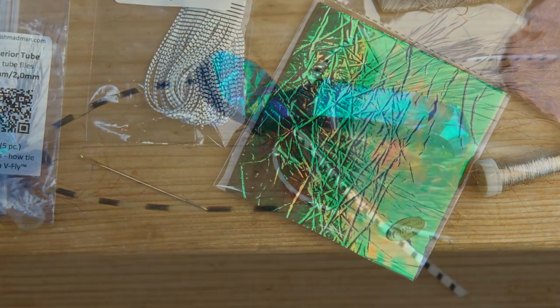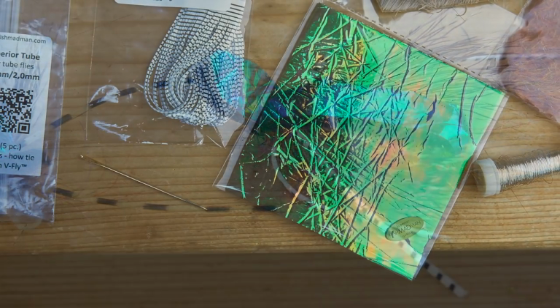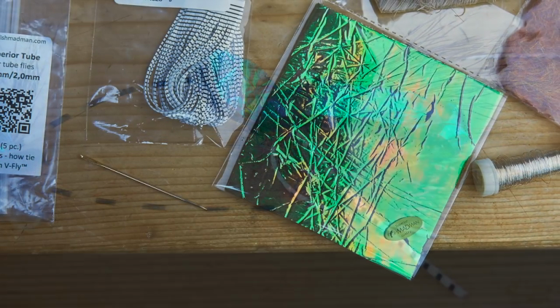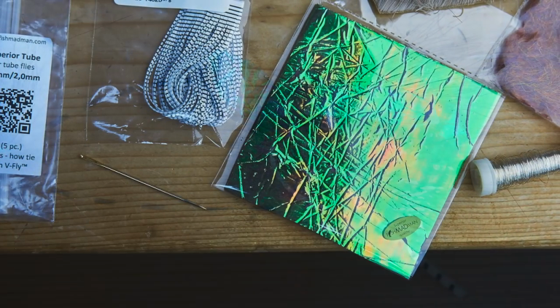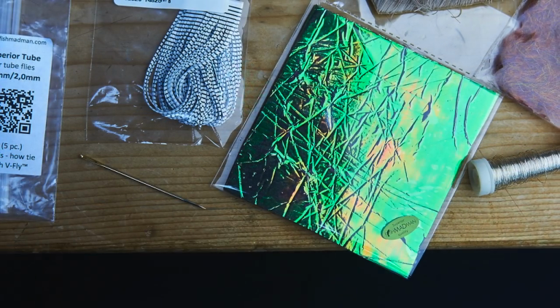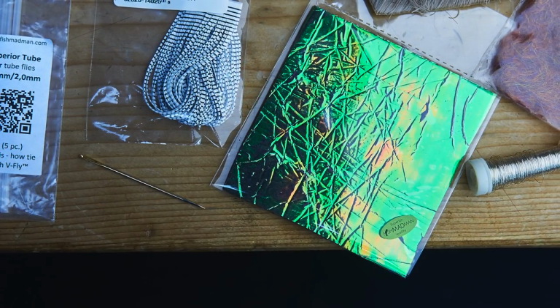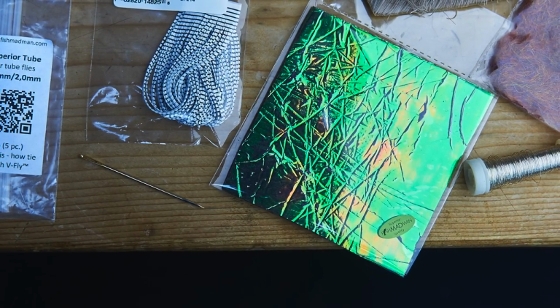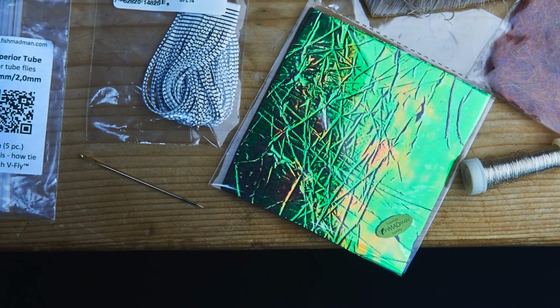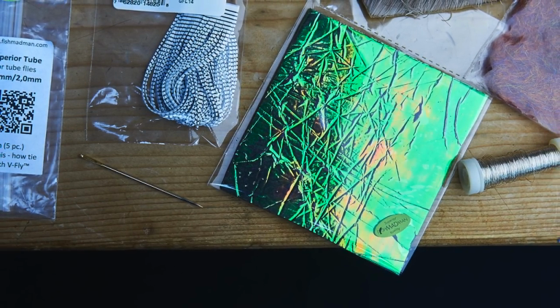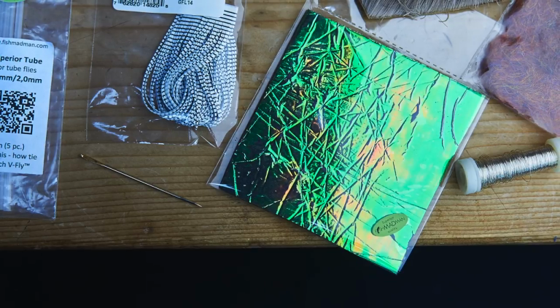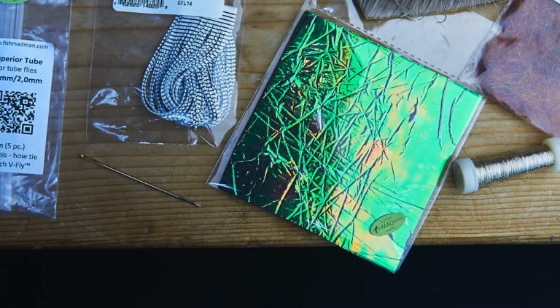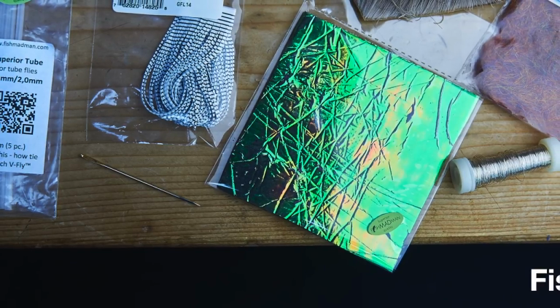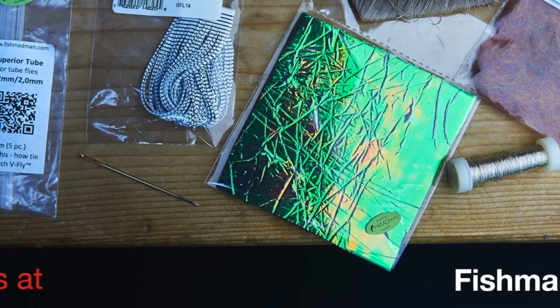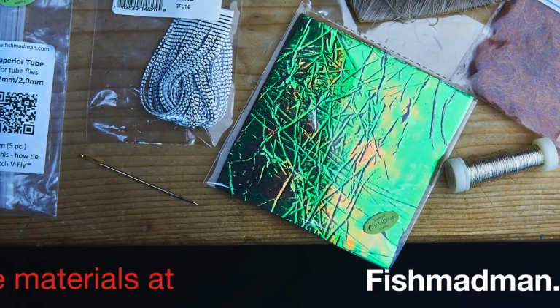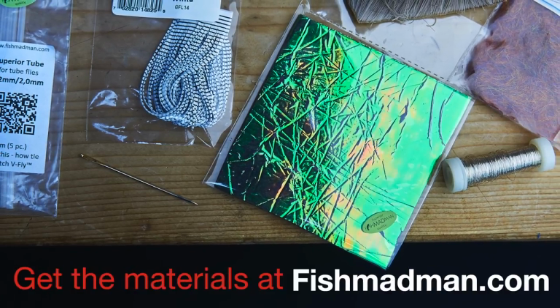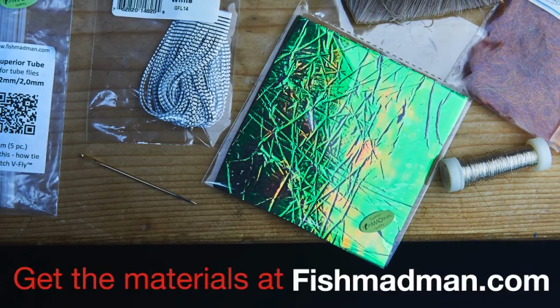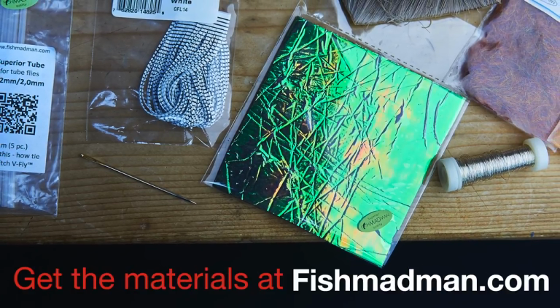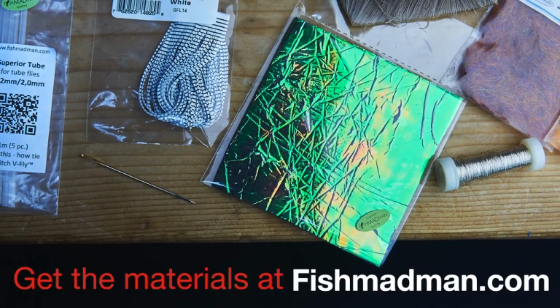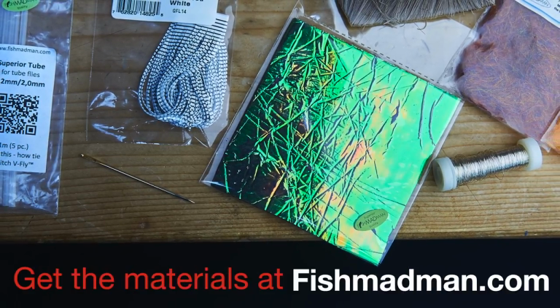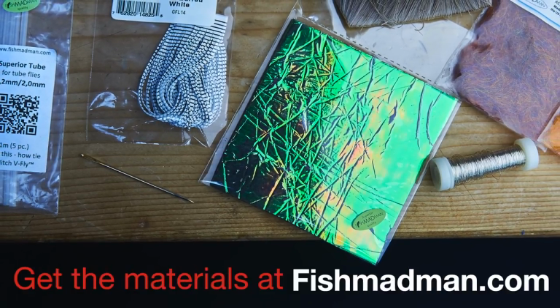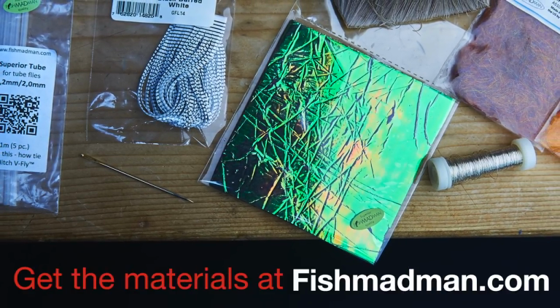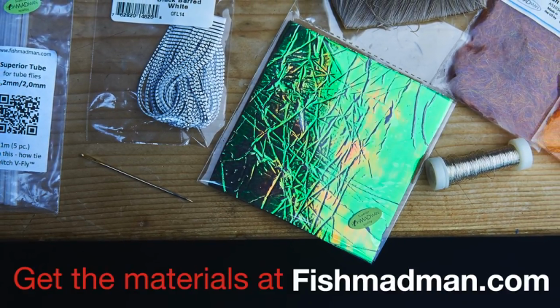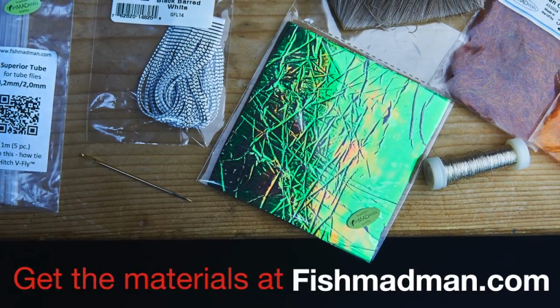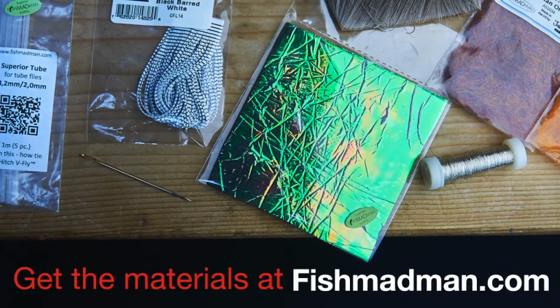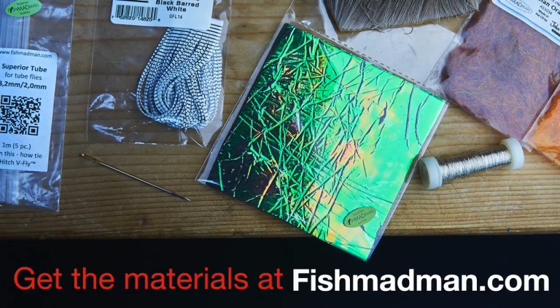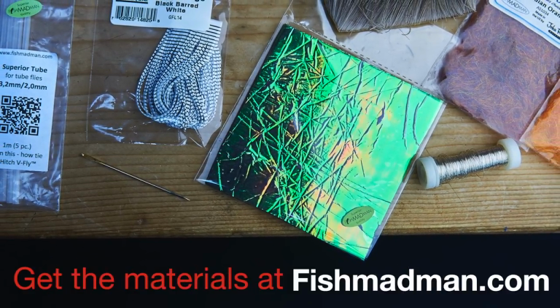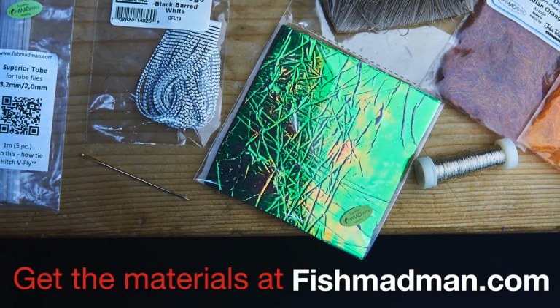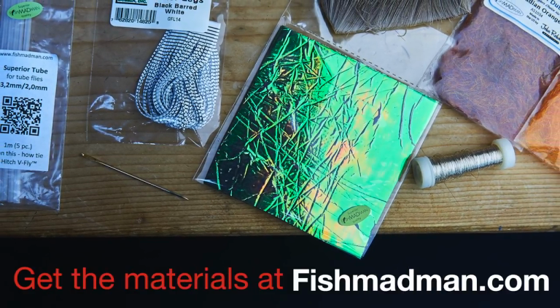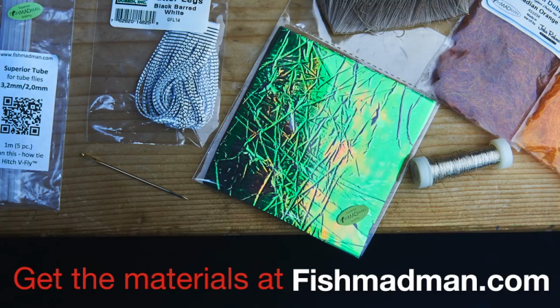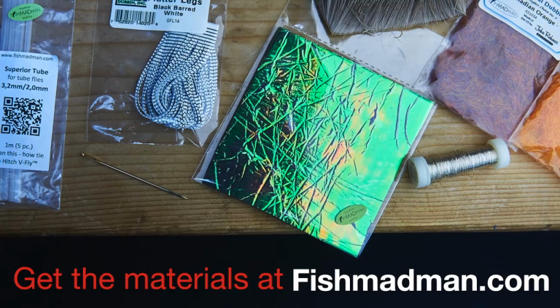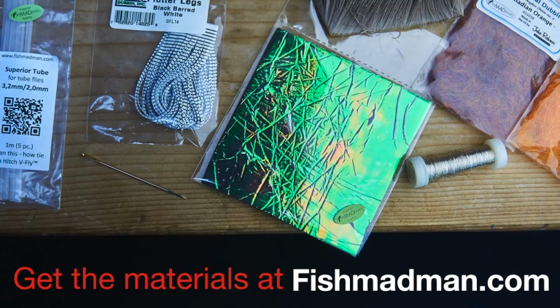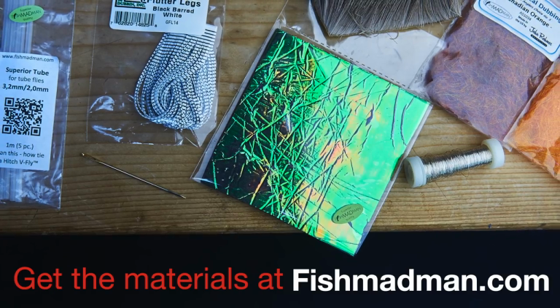Here's some material we'll be using: our favorite riffling hitch tube, our iridescent foam, dubbing from John Roma — all bought in our shop.